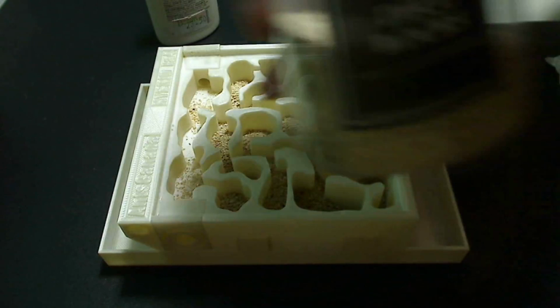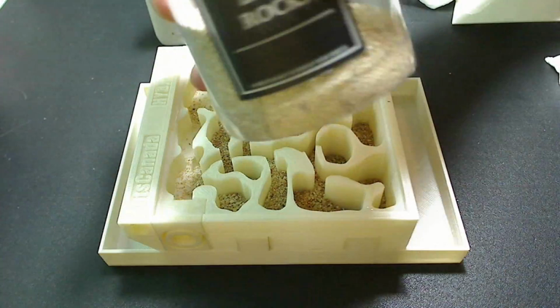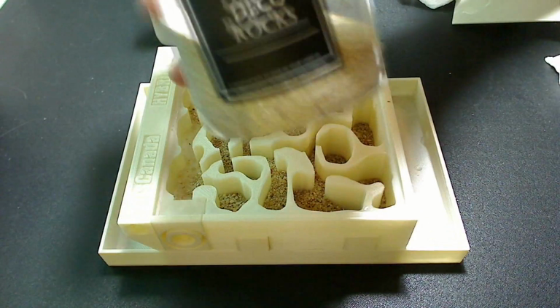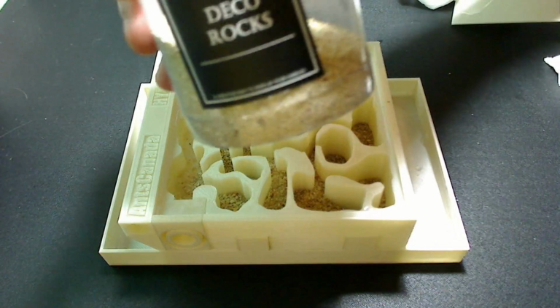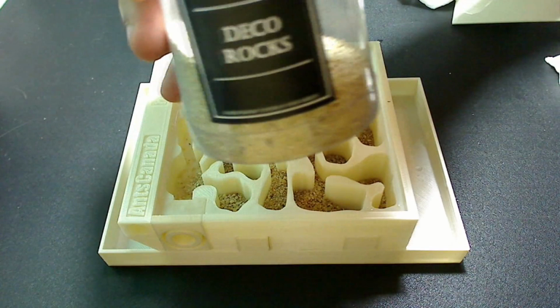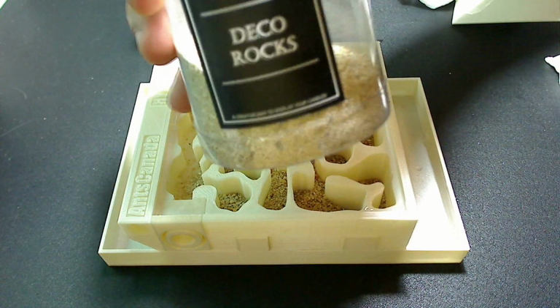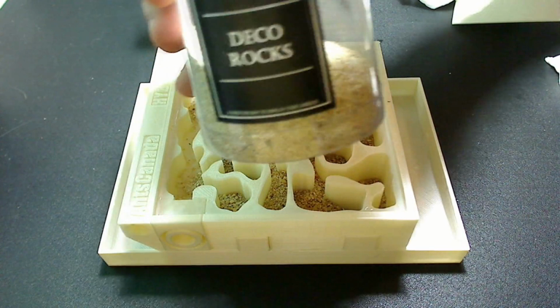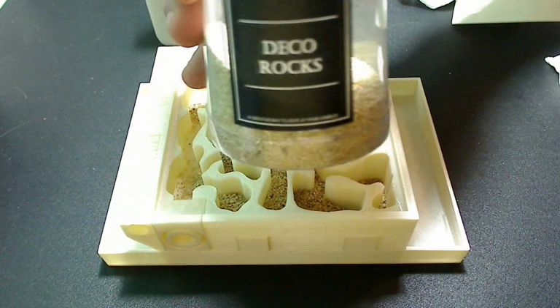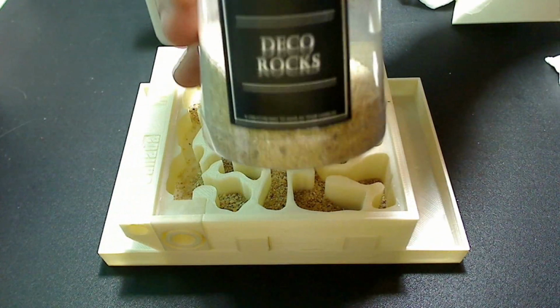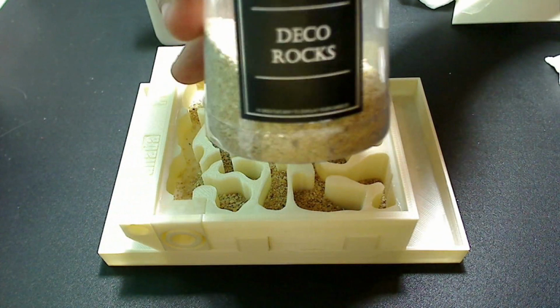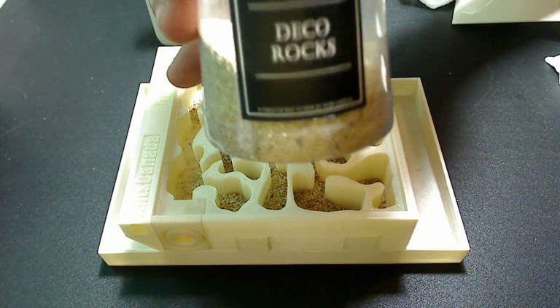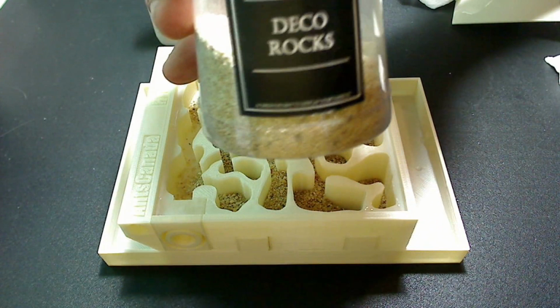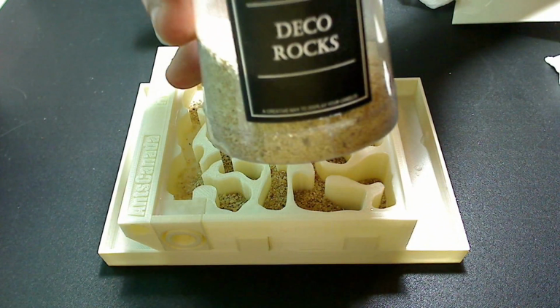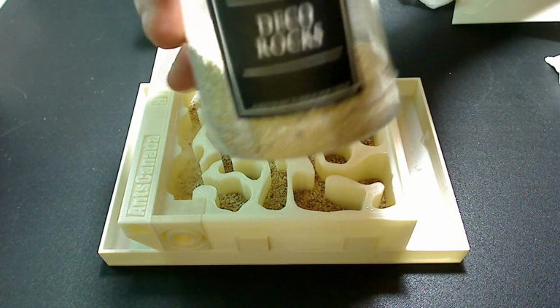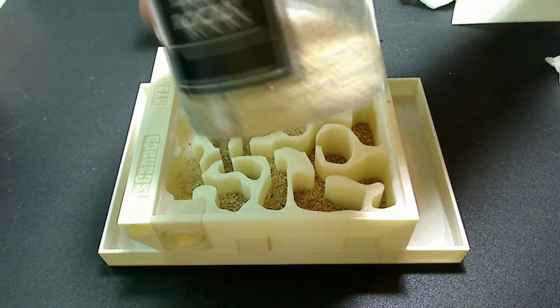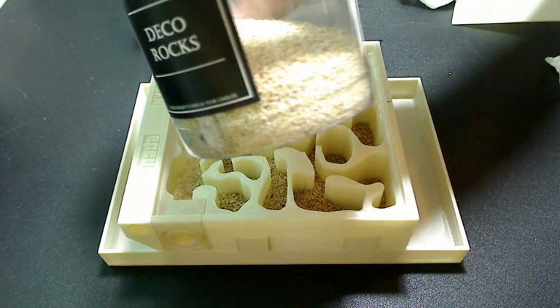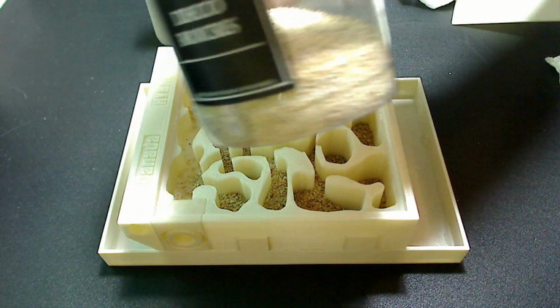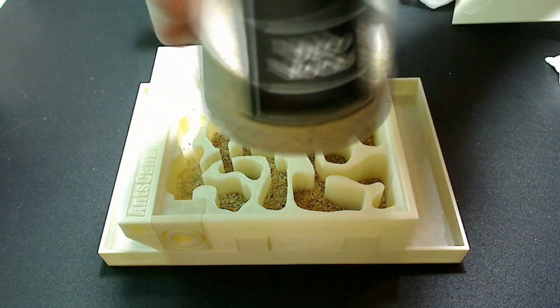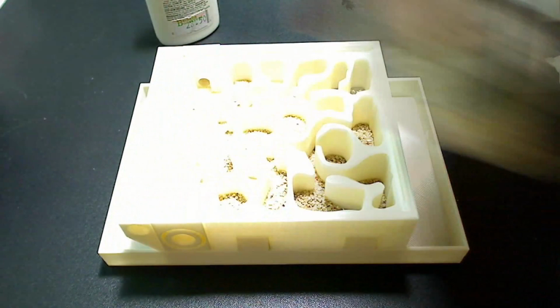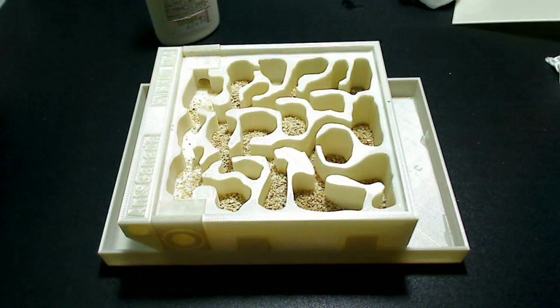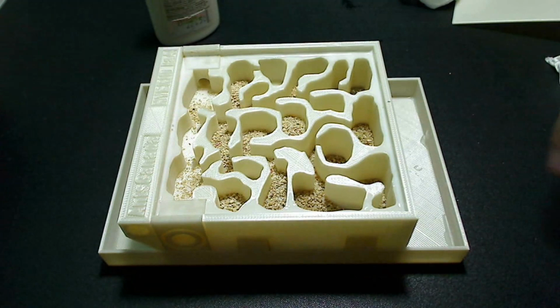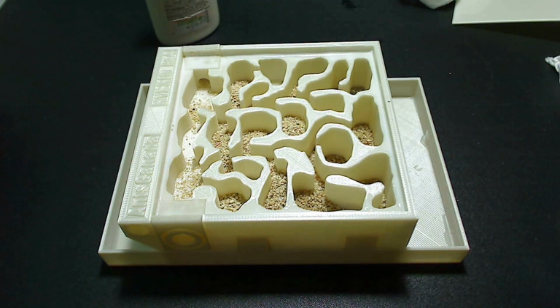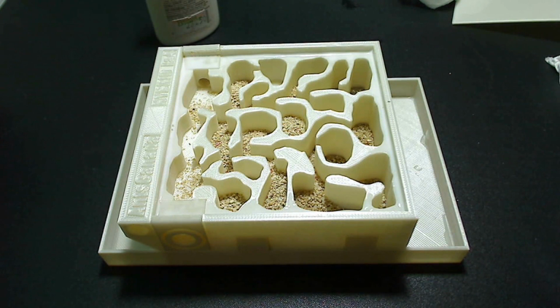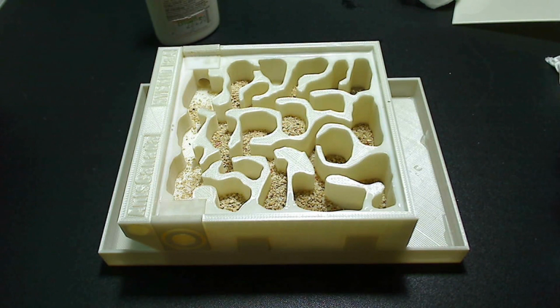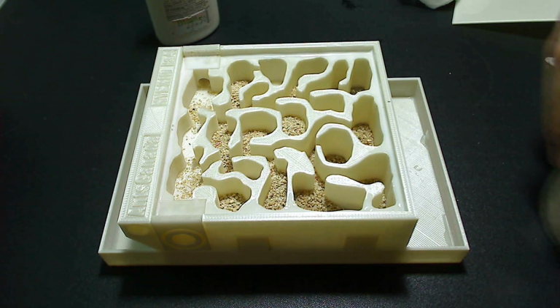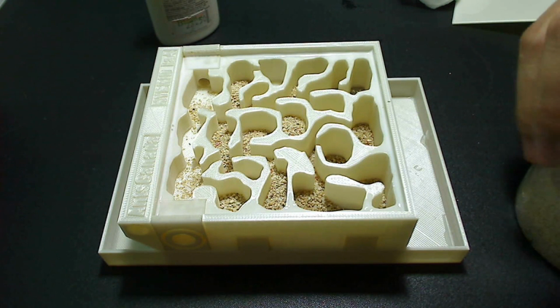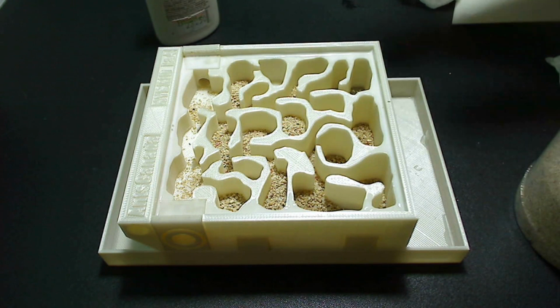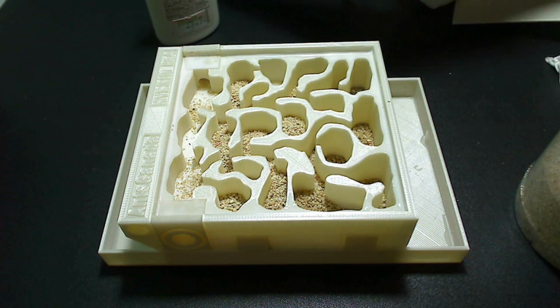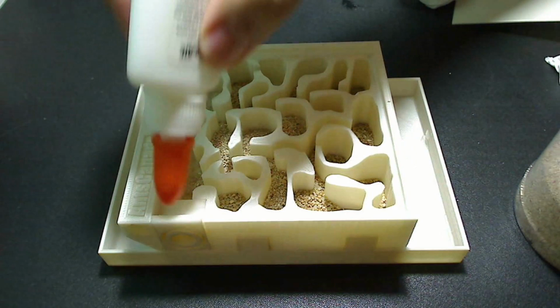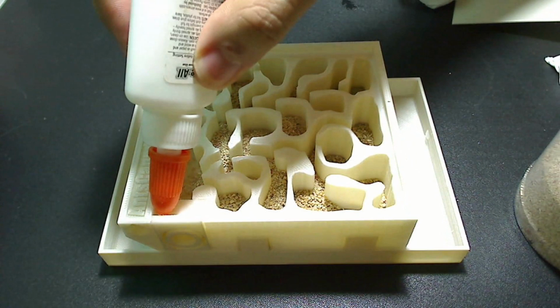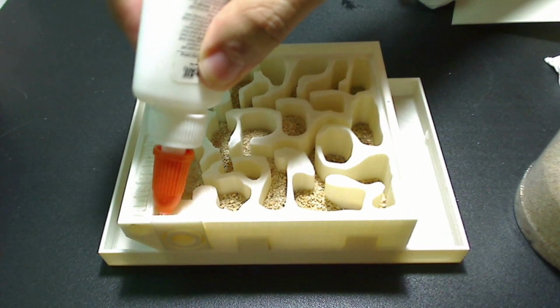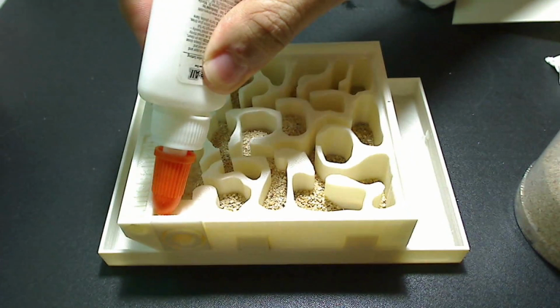This here is art sand — I bought it at an arts and crafts store. It's a kind of thick, grainy sand and it's clean and not dyed, so I like to use that.